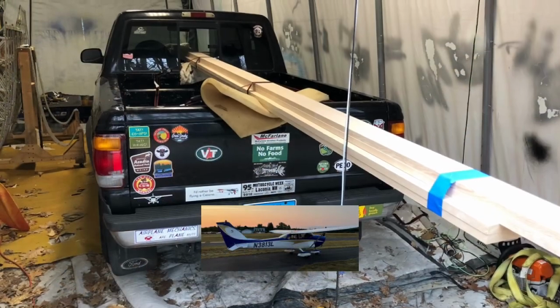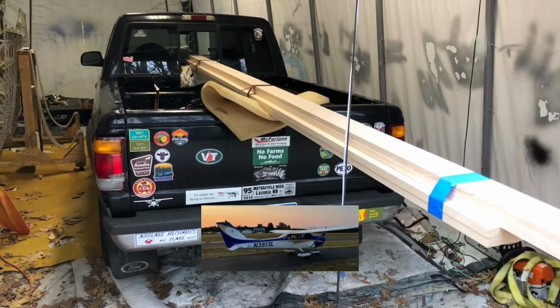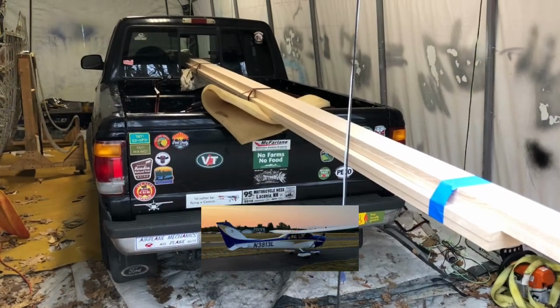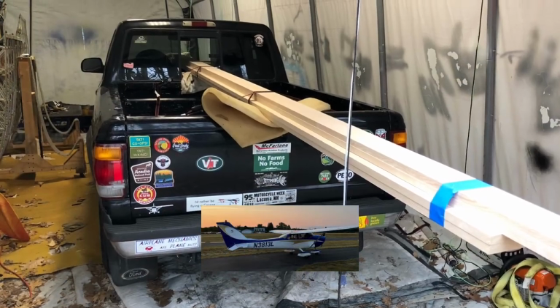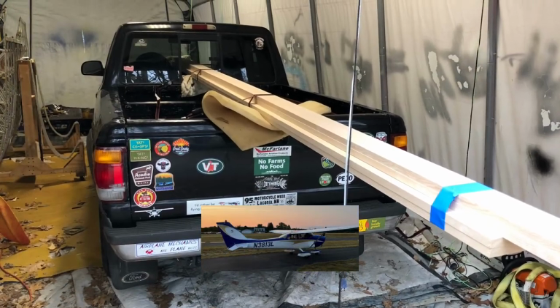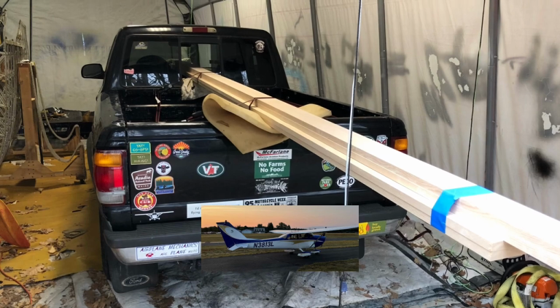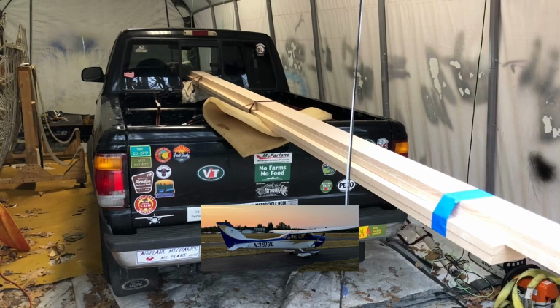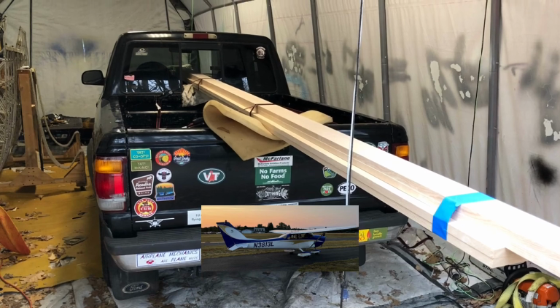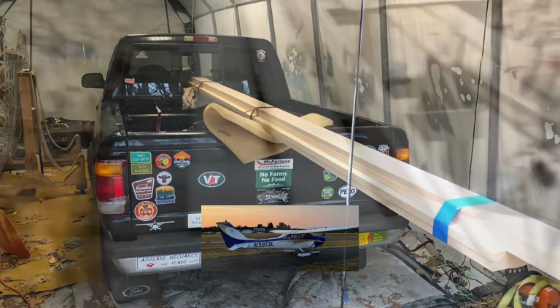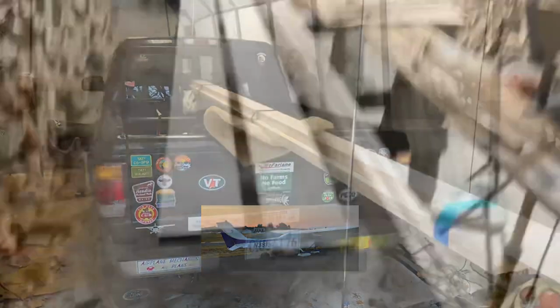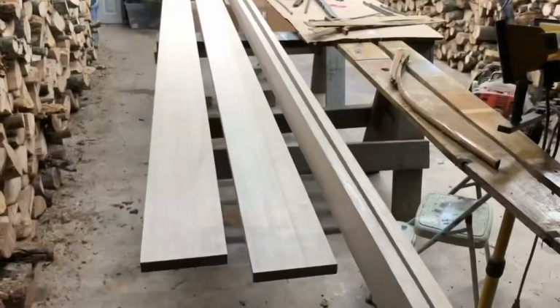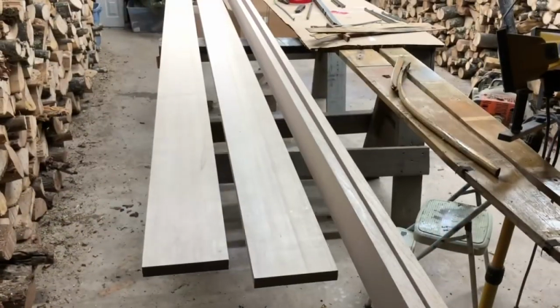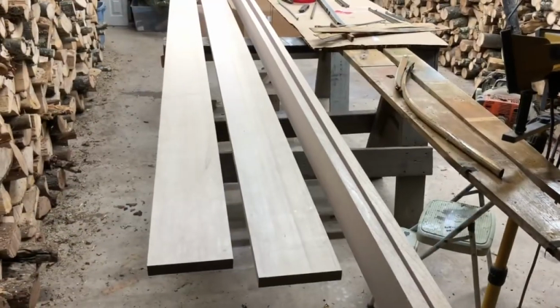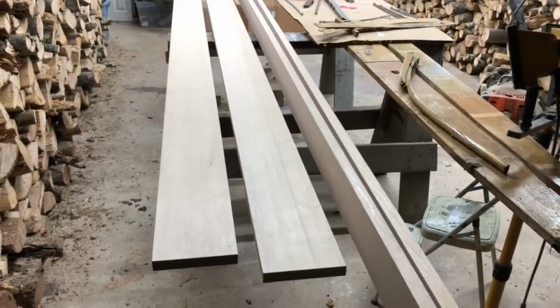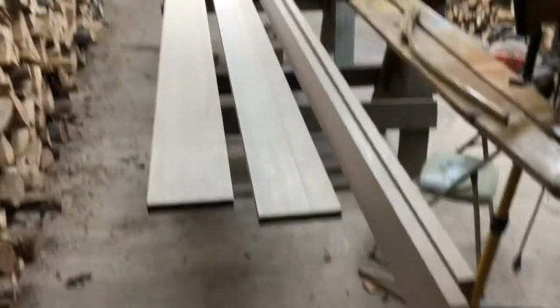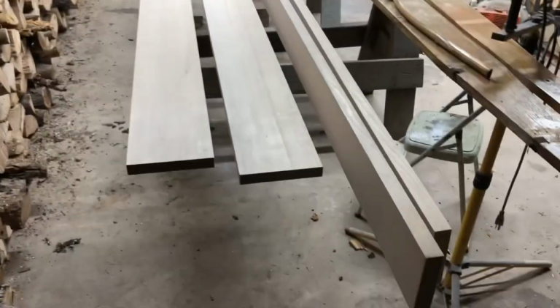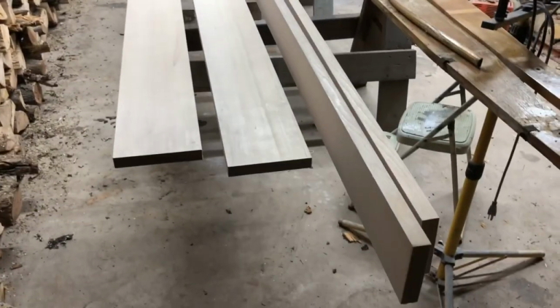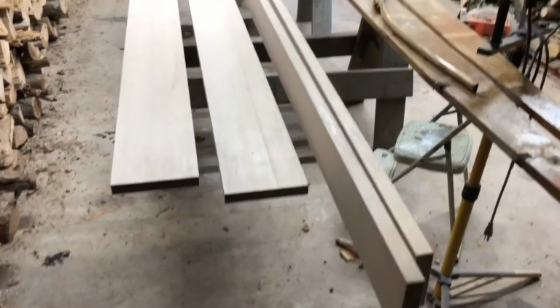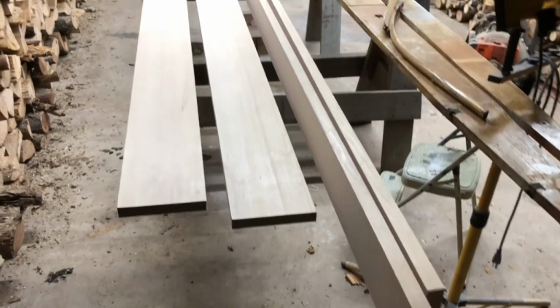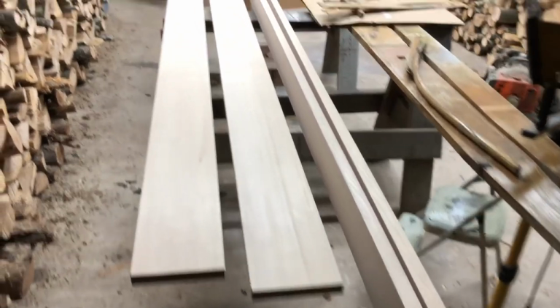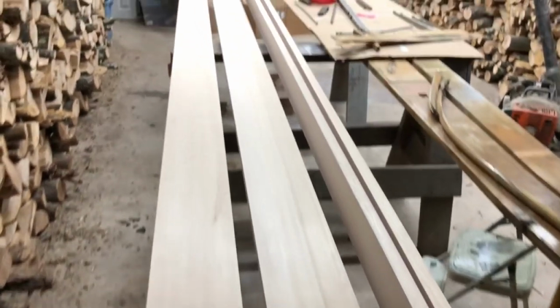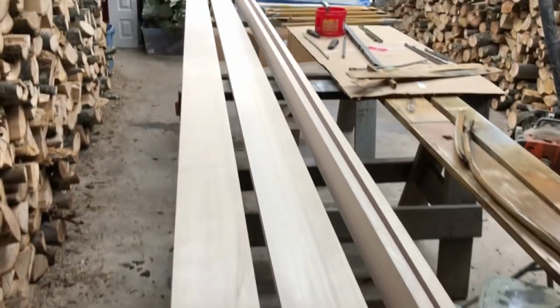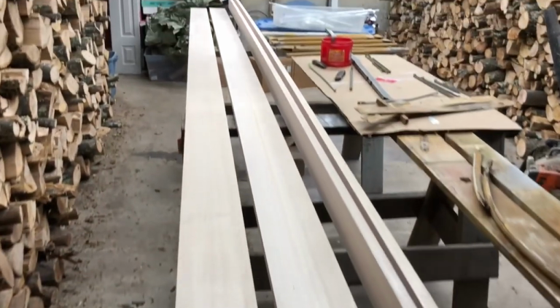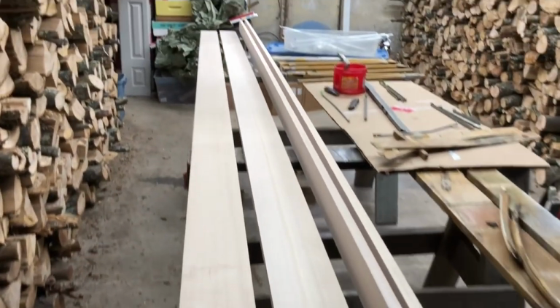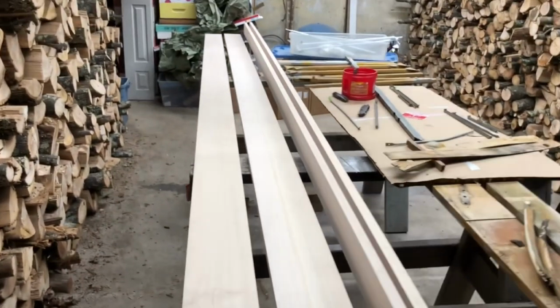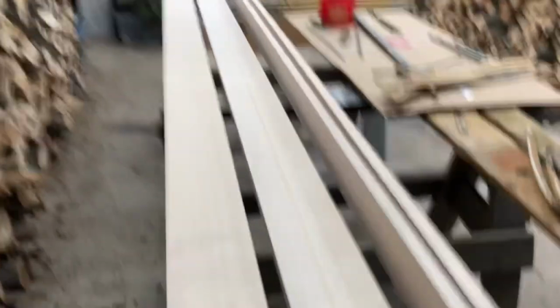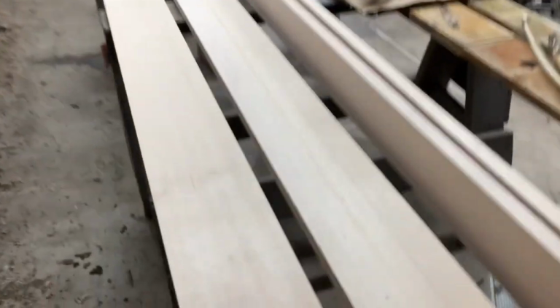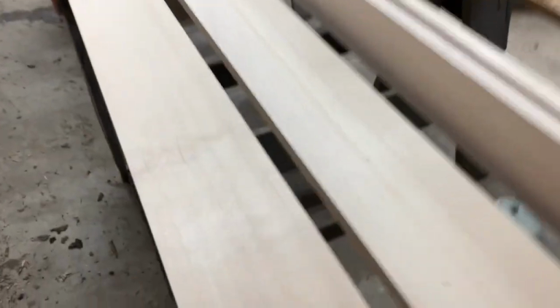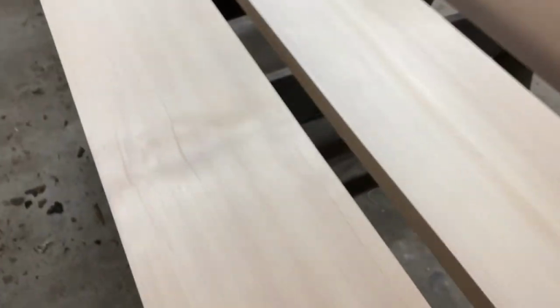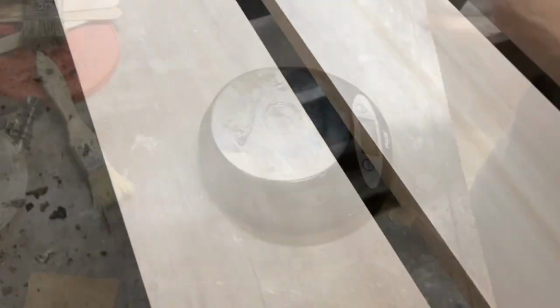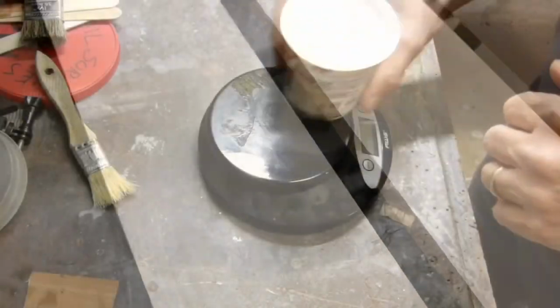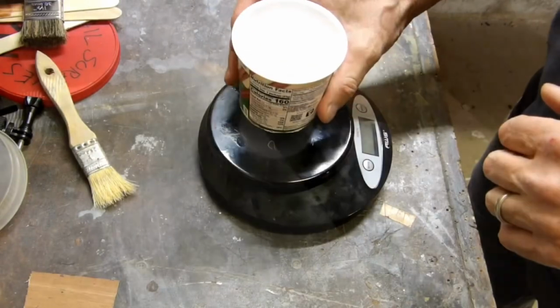This whole process starts when you open up your checkbook and pay for this very expensive and beautiful wood, which is Sitka spruce. It's the nicest wood I've ever worked with.